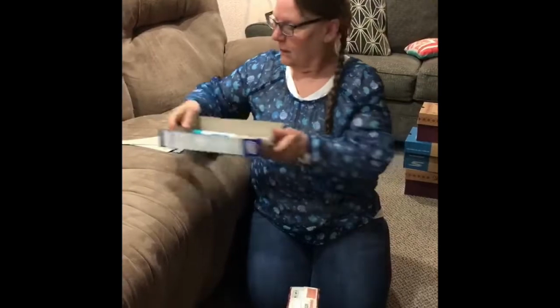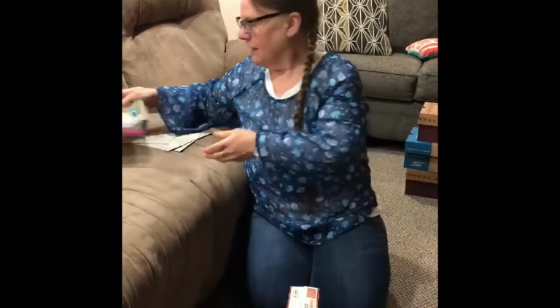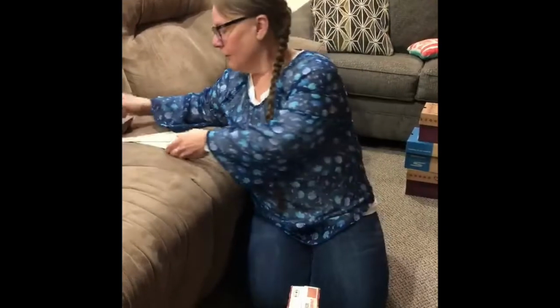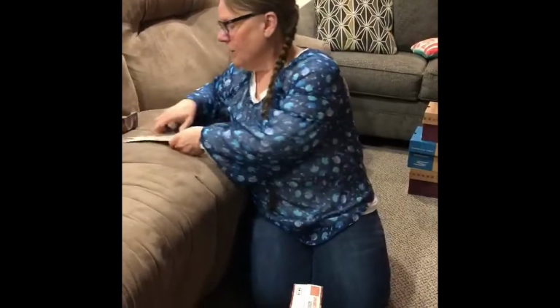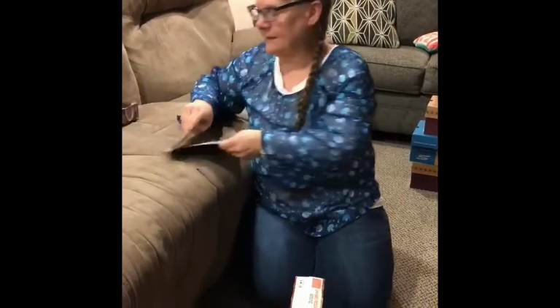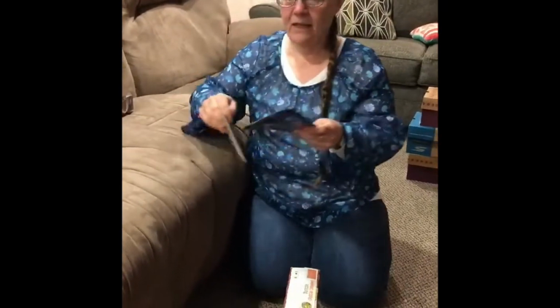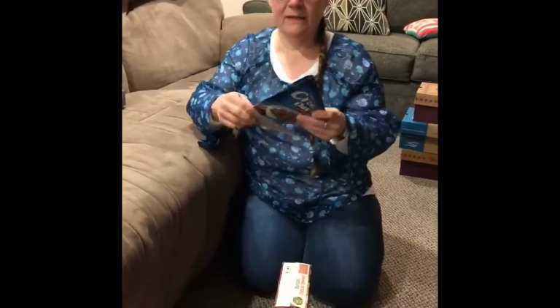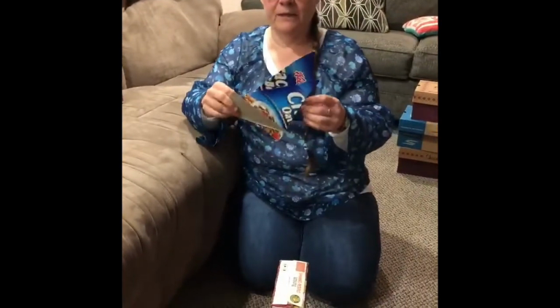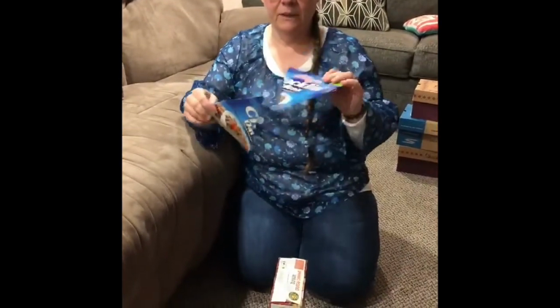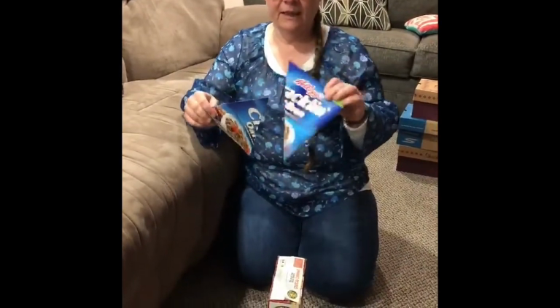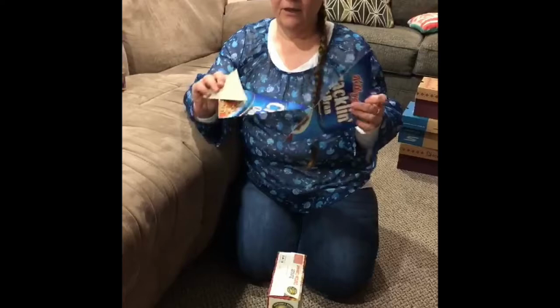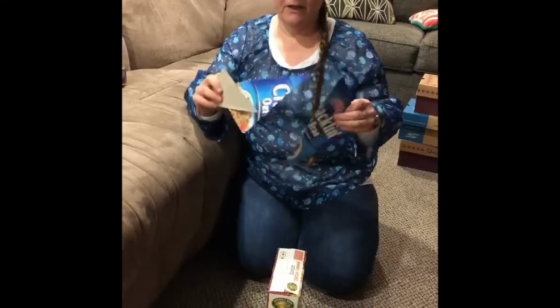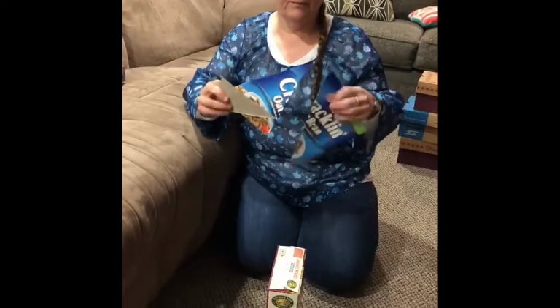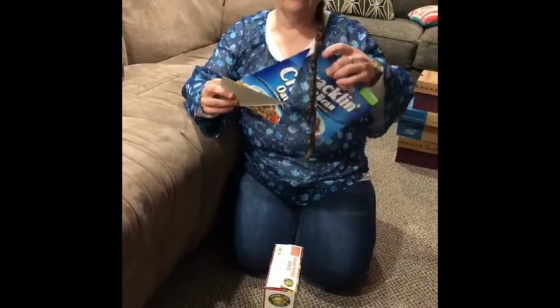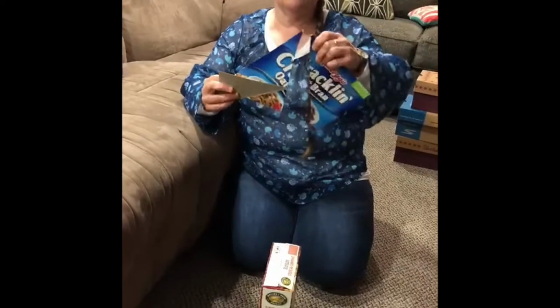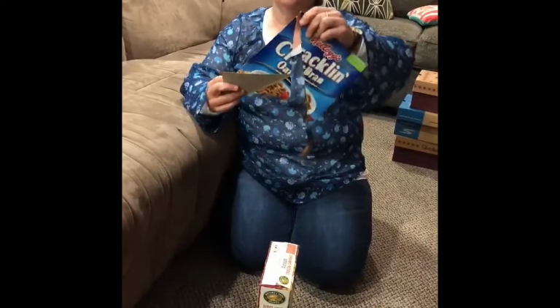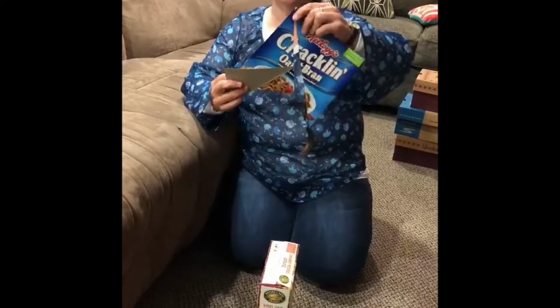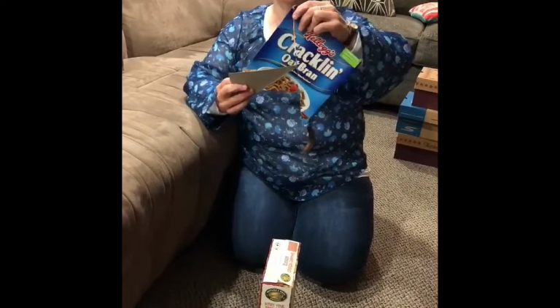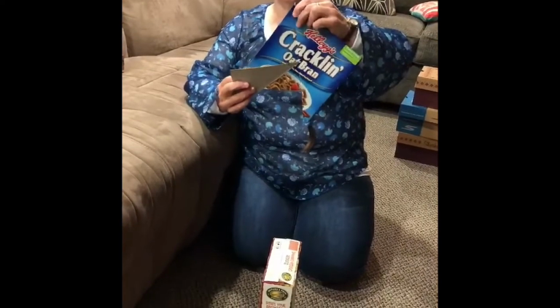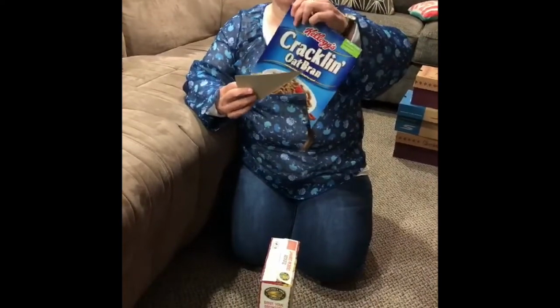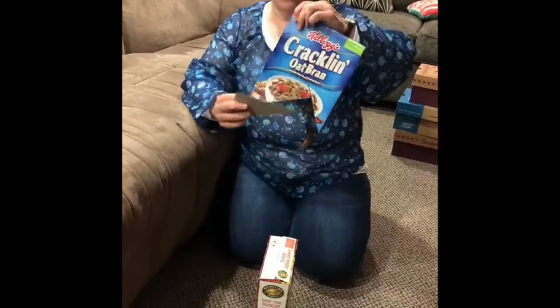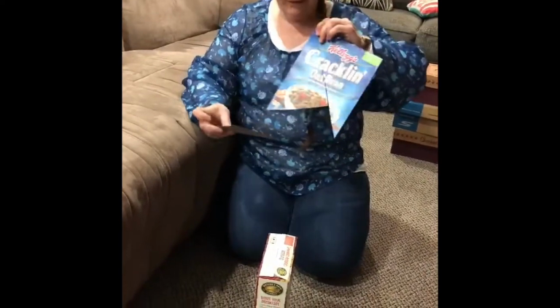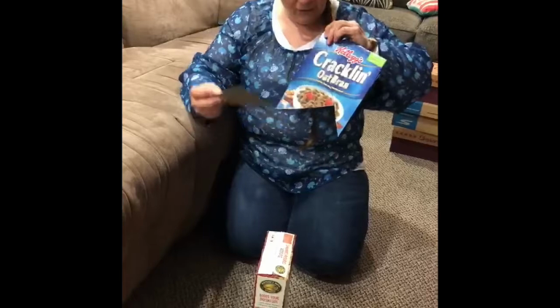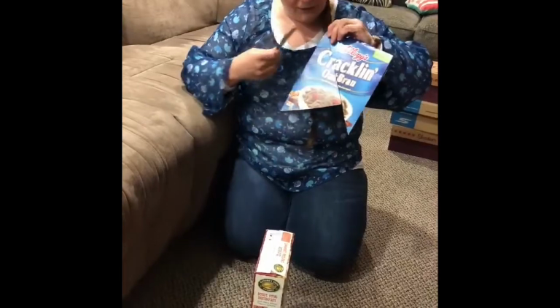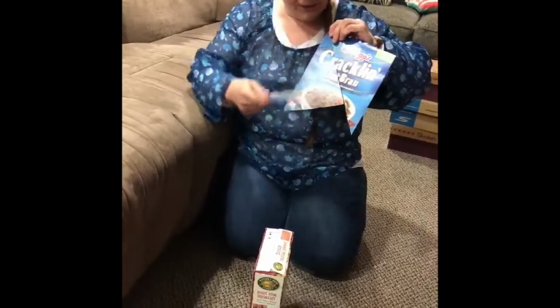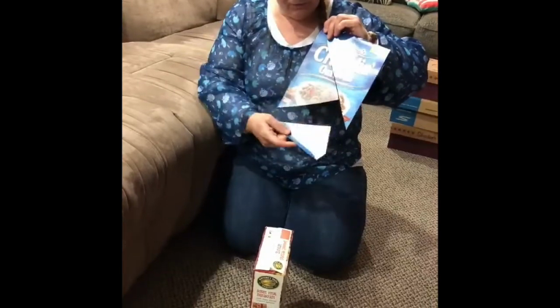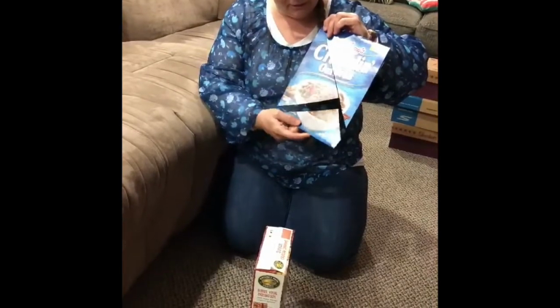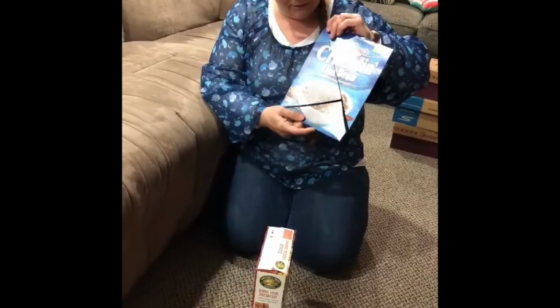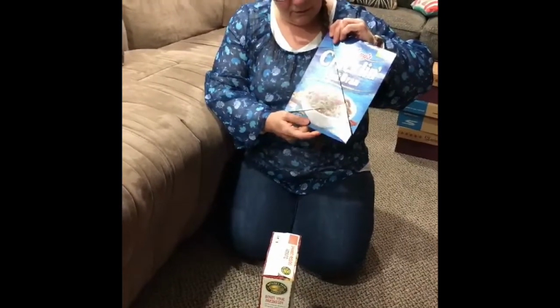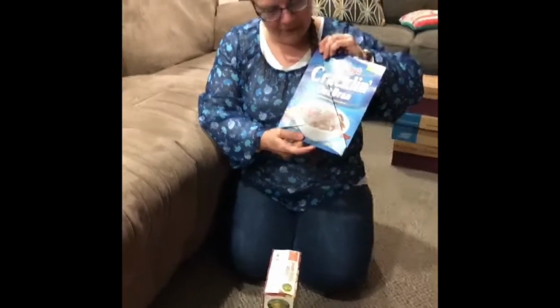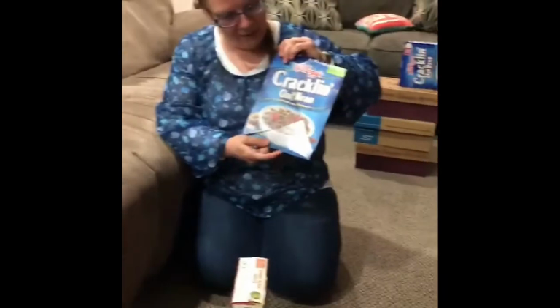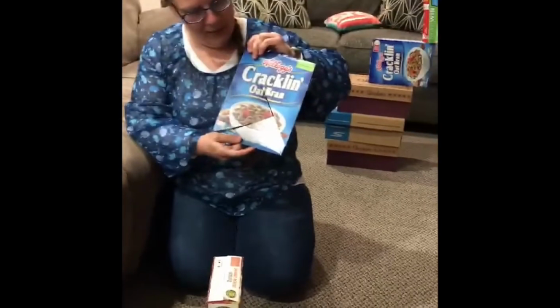You can cut the front out of the box and make a simple puzzle. It's nice if you have another box of the cereal that you can use as a model and you can talk to your child about, oh look, the raspberries go down at the bottom.